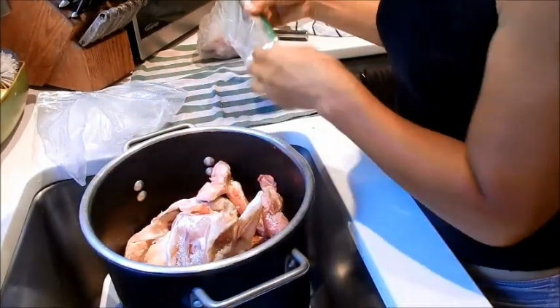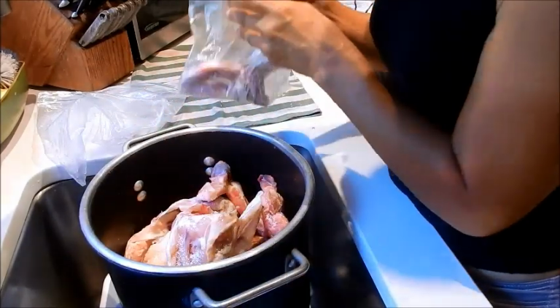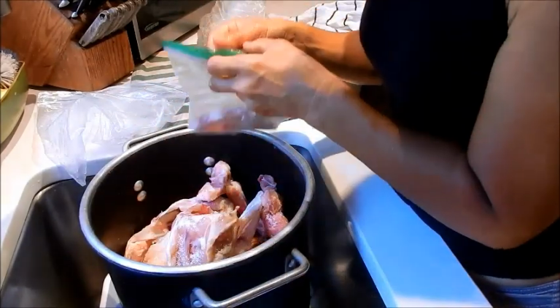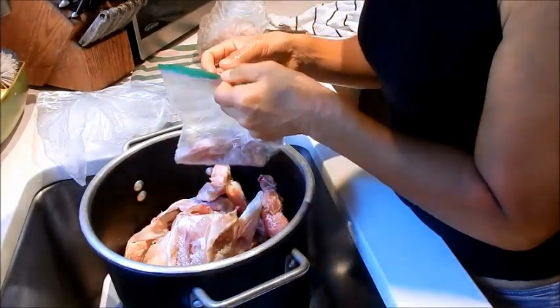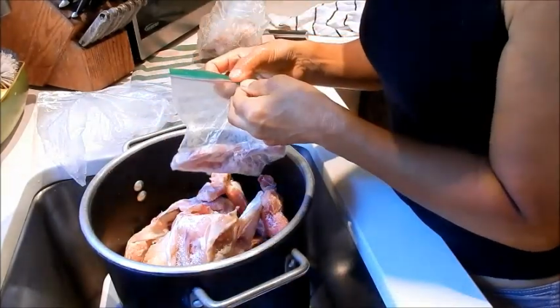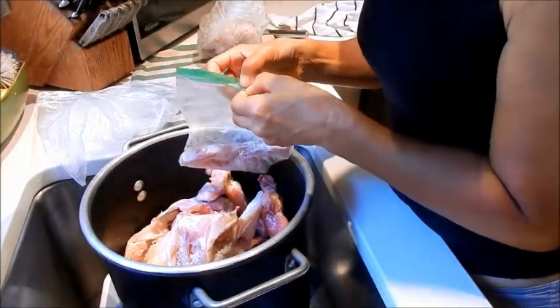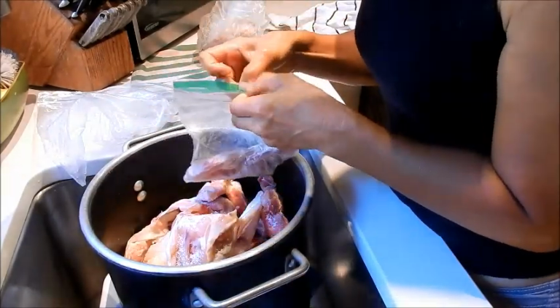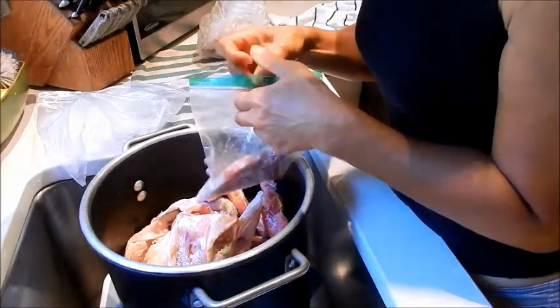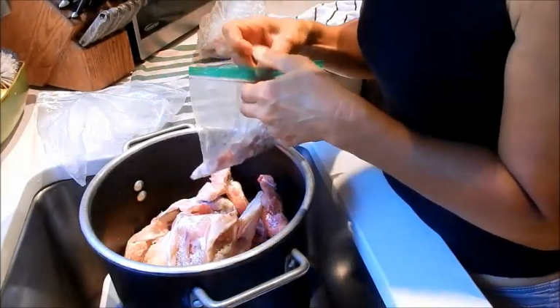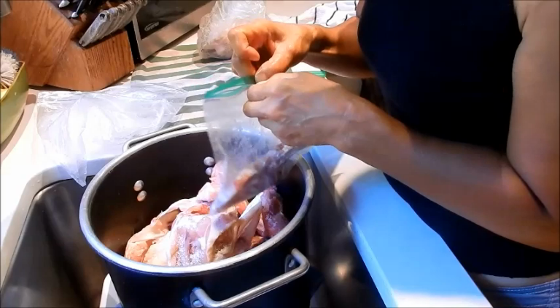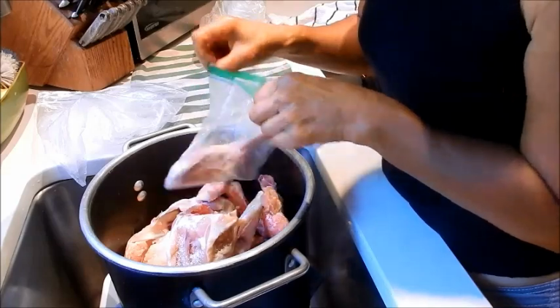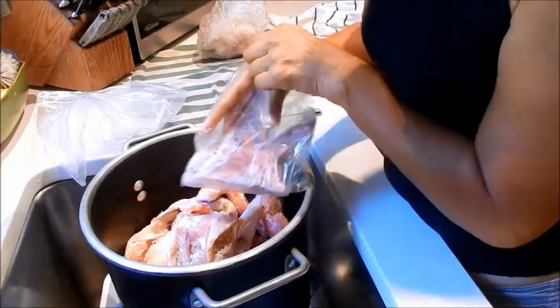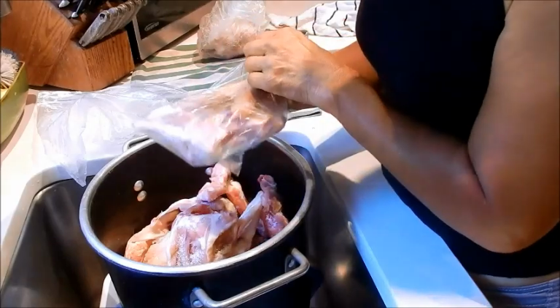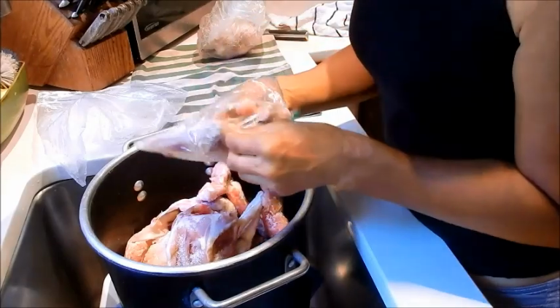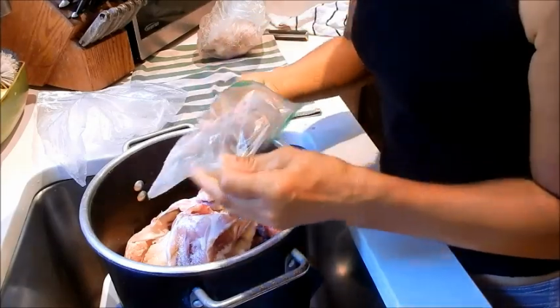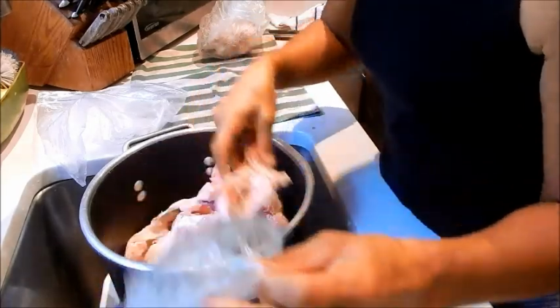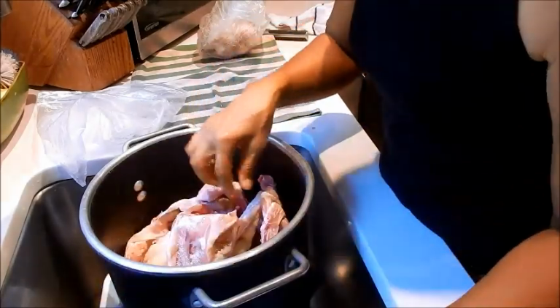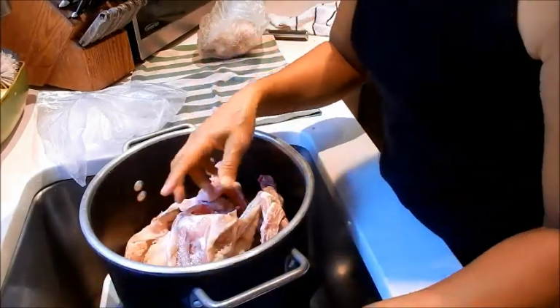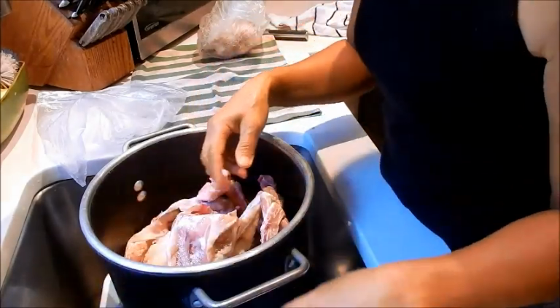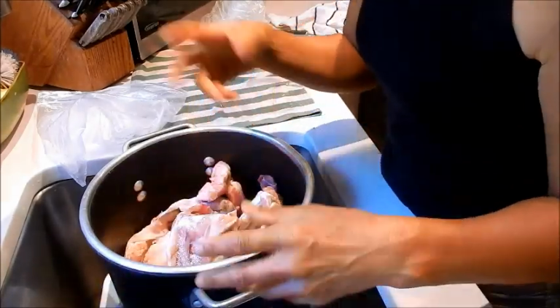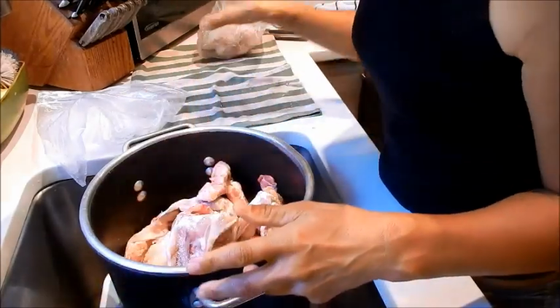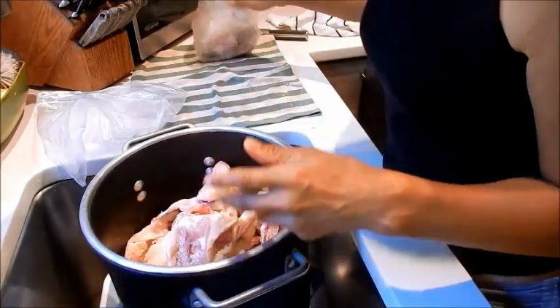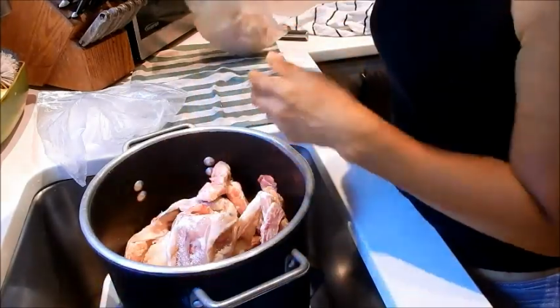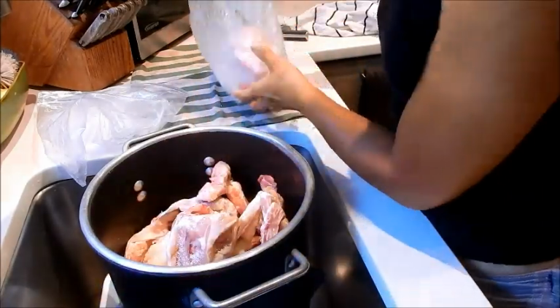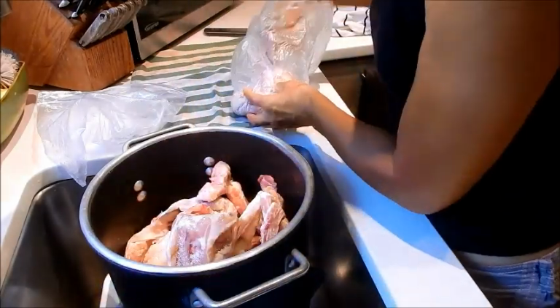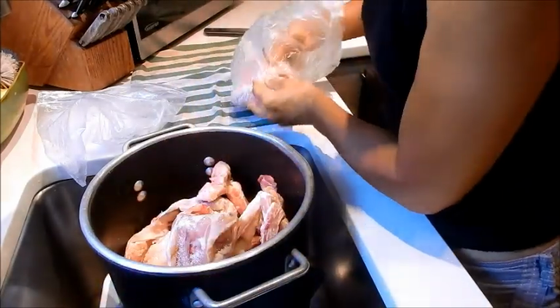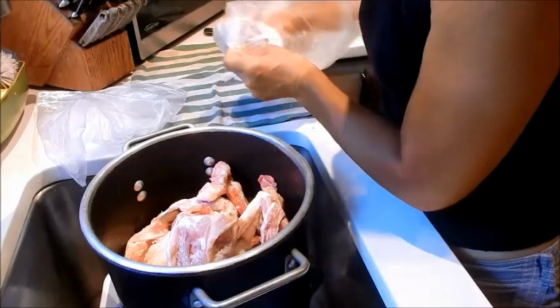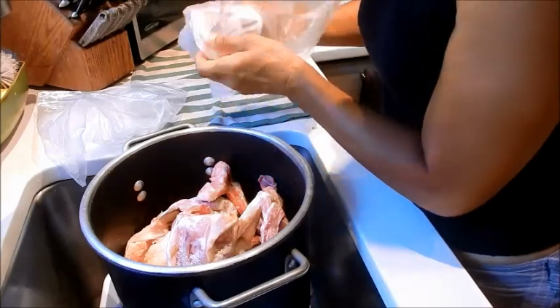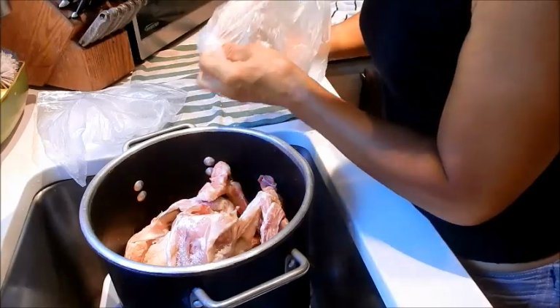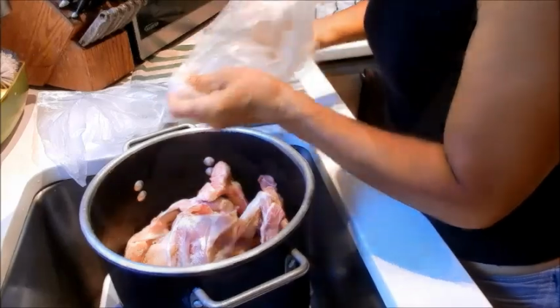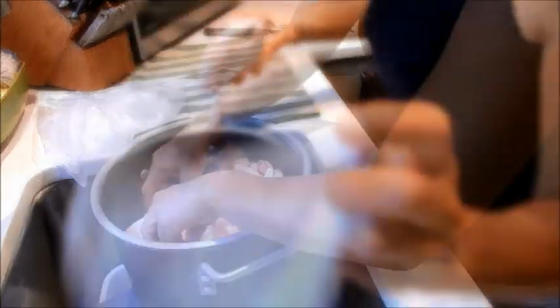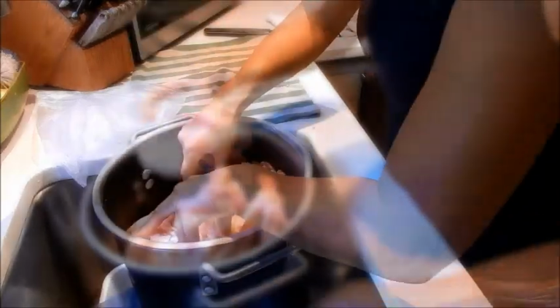This is actually a two-step process. We need to bring these bones up to a boil, then rinse them out again, and then add water for the stock later.